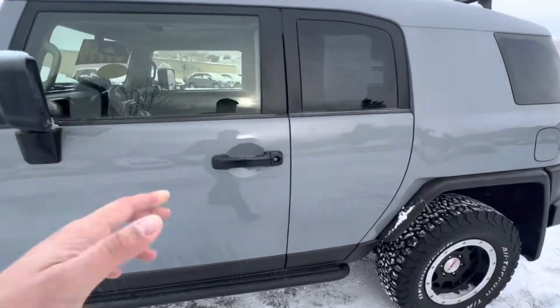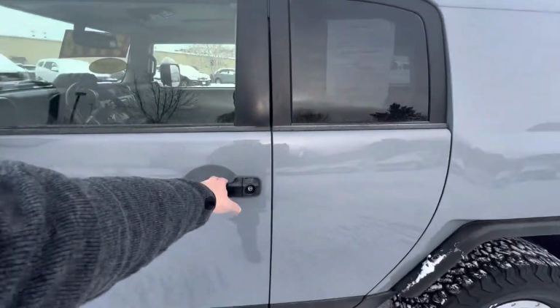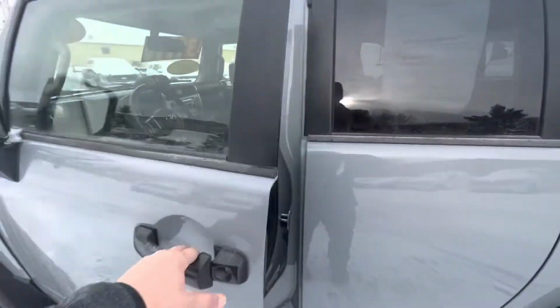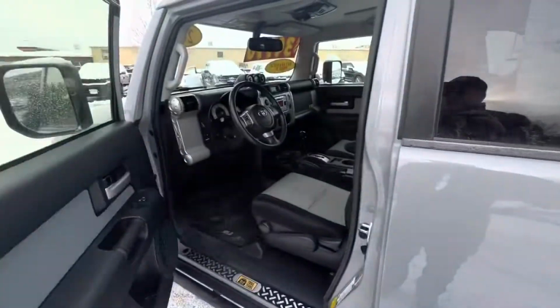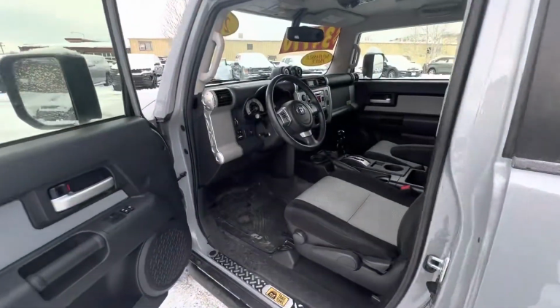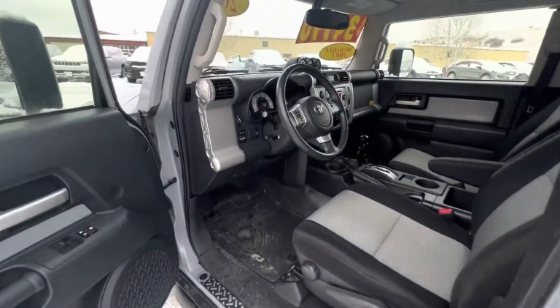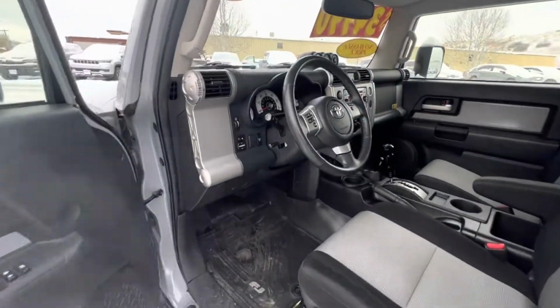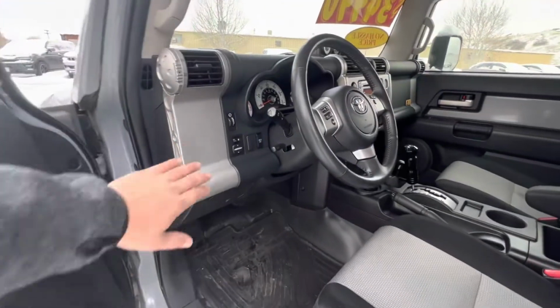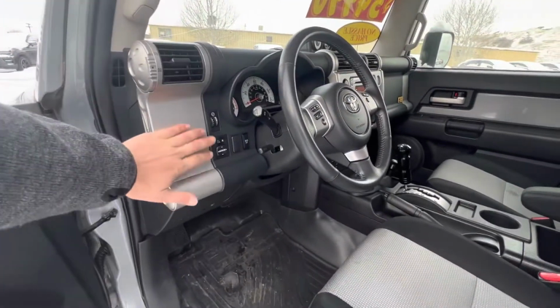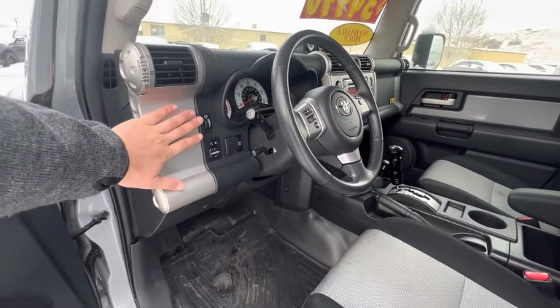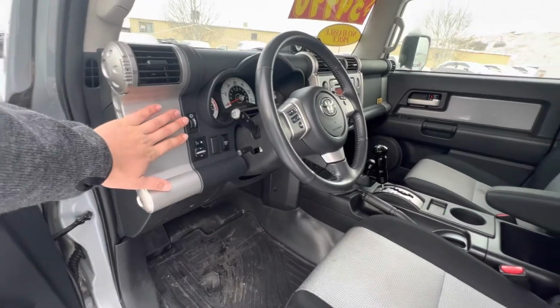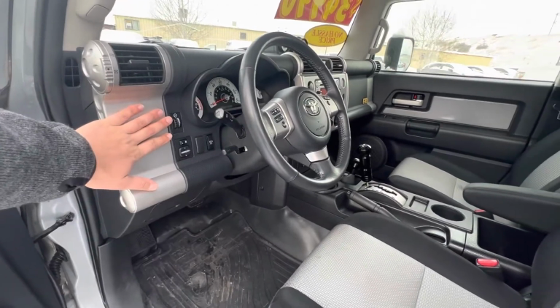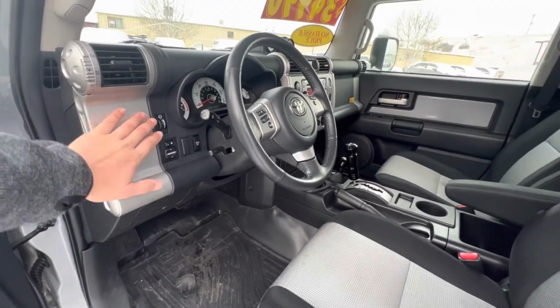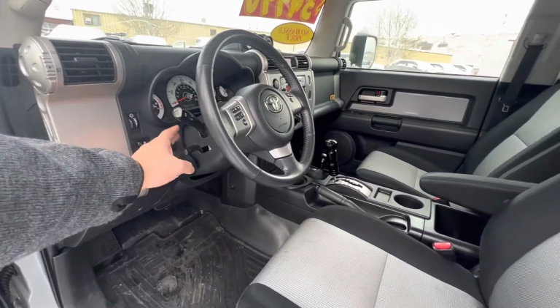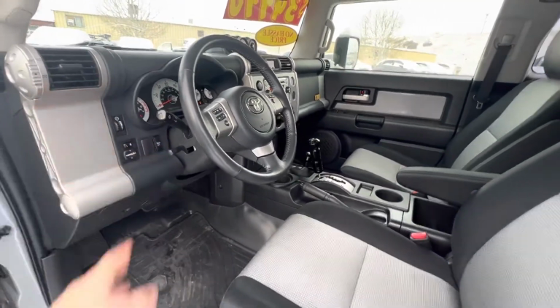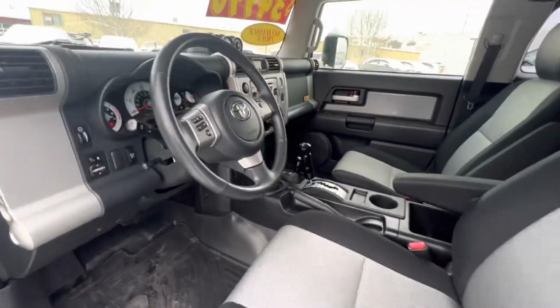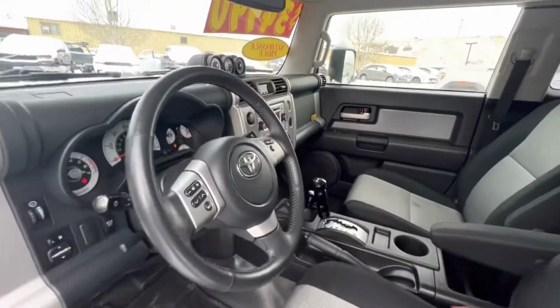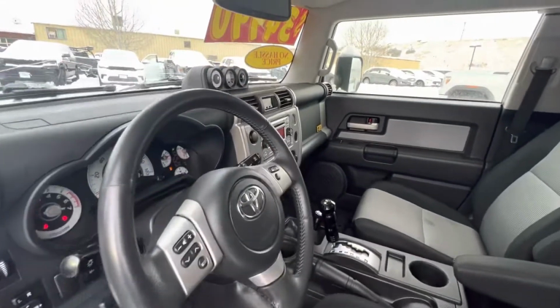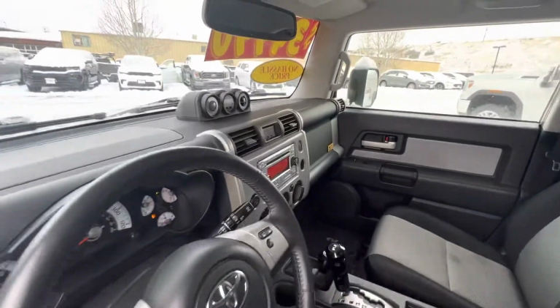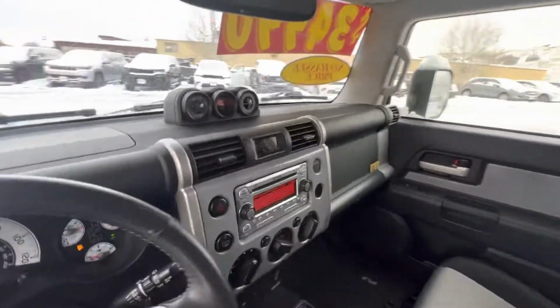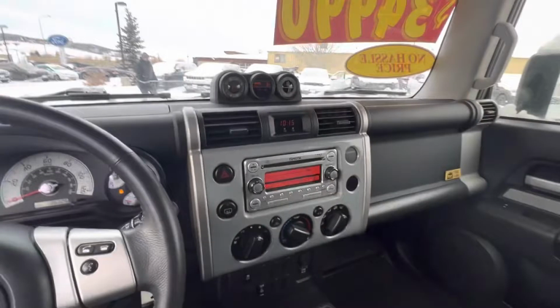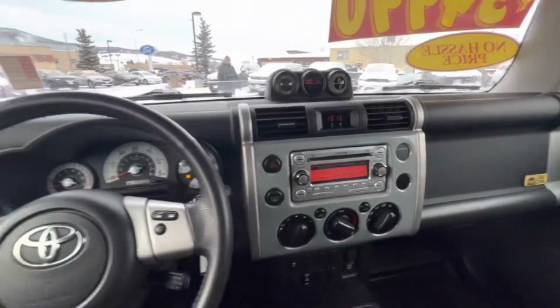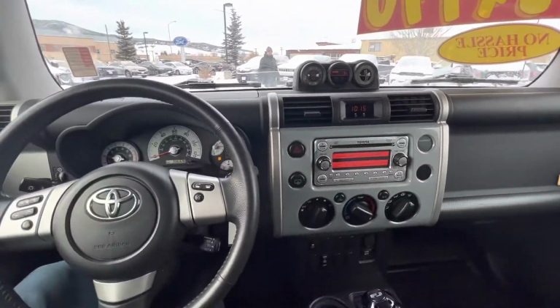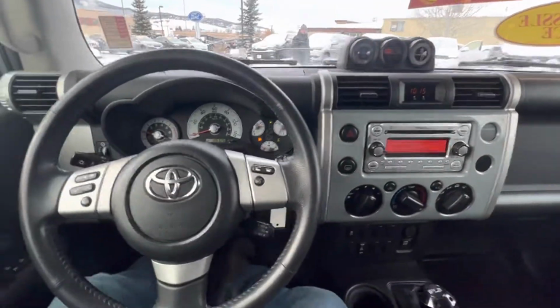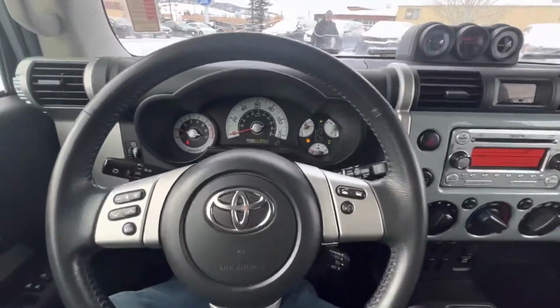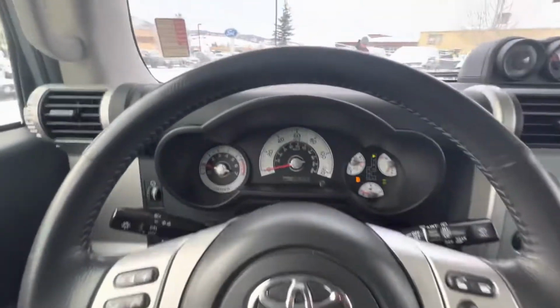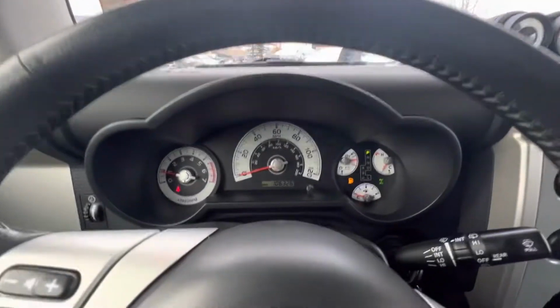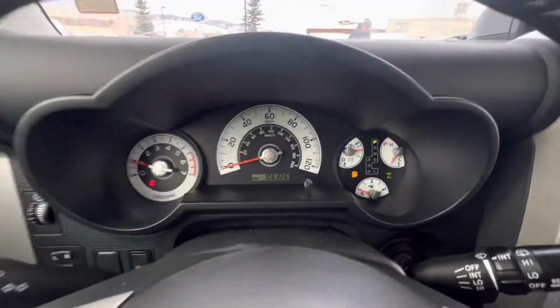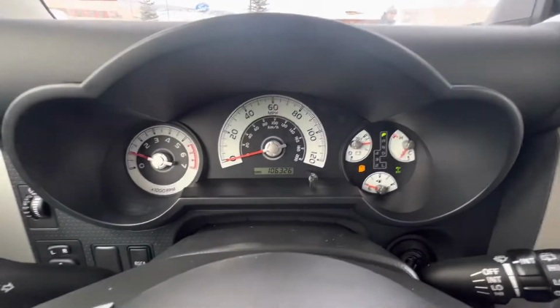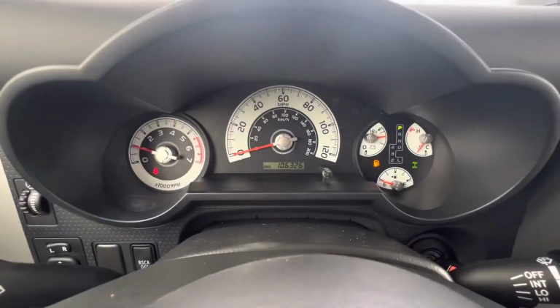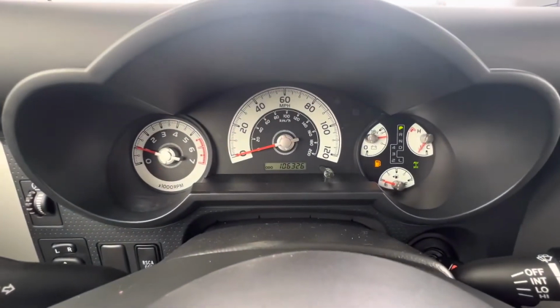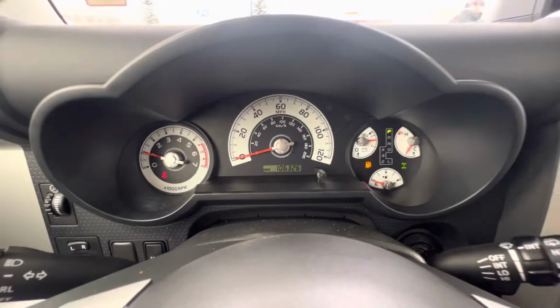Go ahead and hop to the driver's seat here. Adjustable mirrors, dimmer, steering wheel adjustment. Looks like it's a little low on fuel, but 106,326 miles.